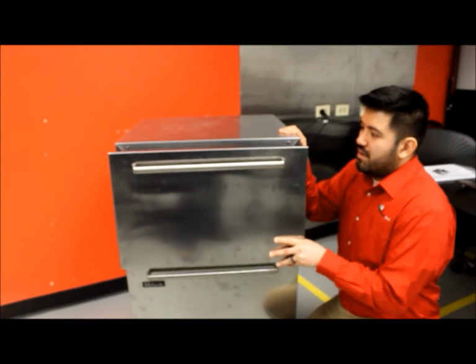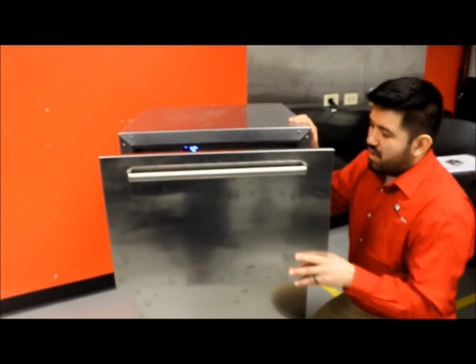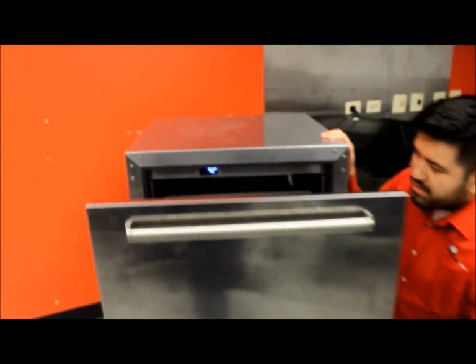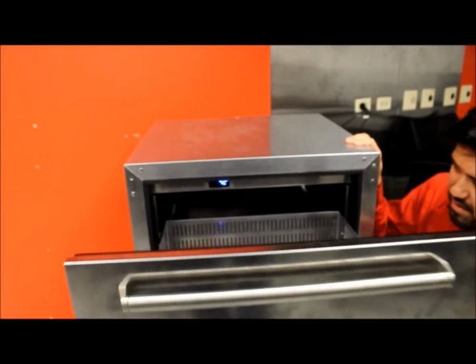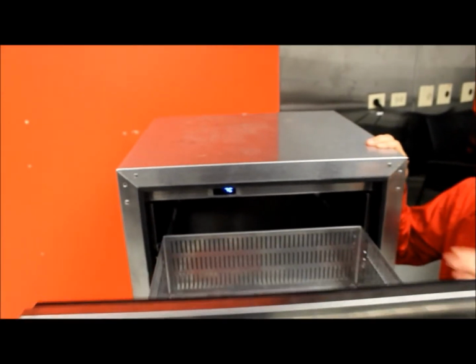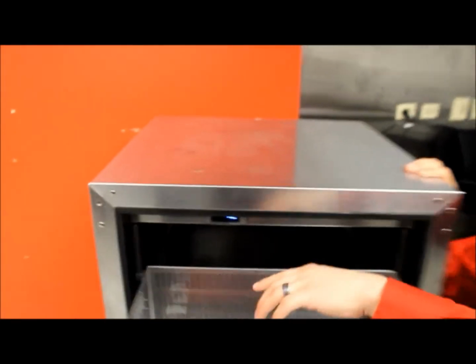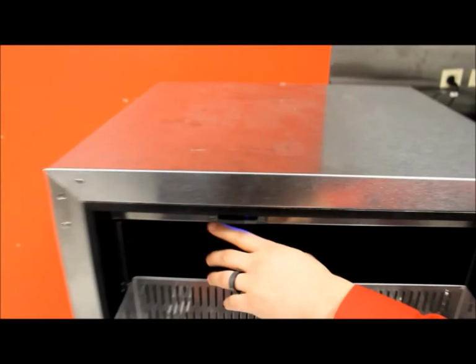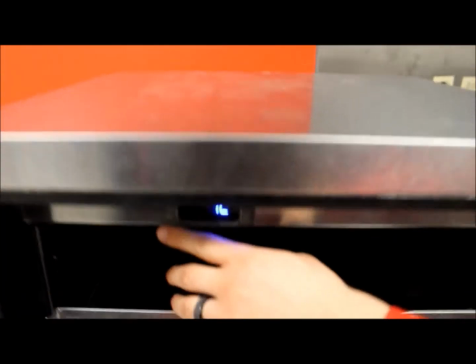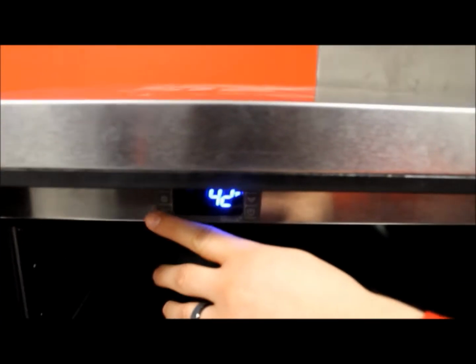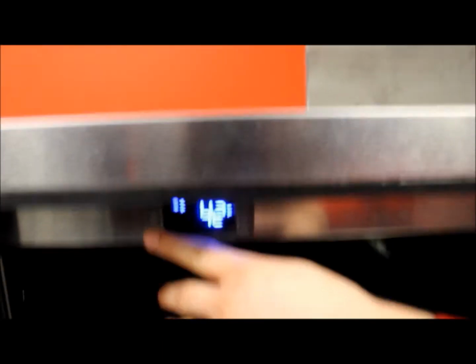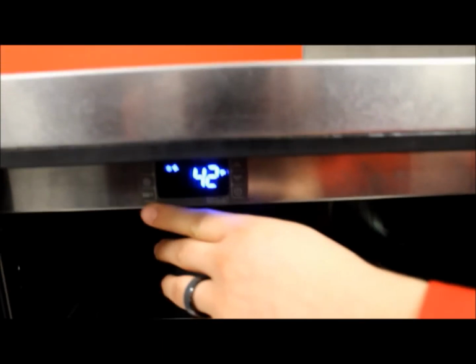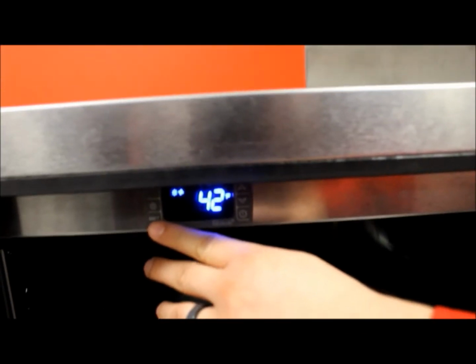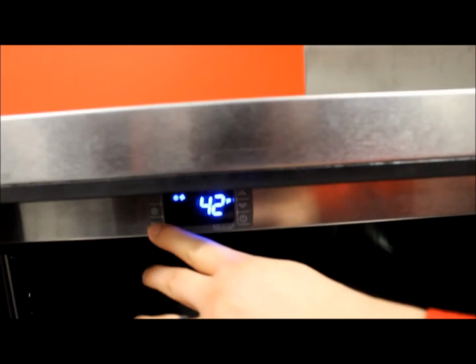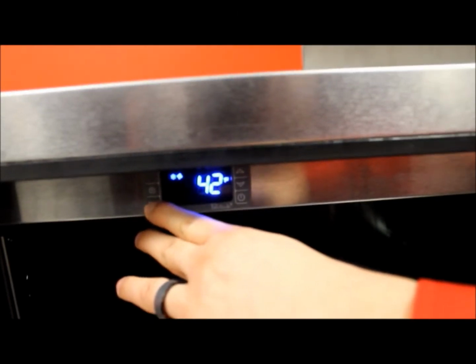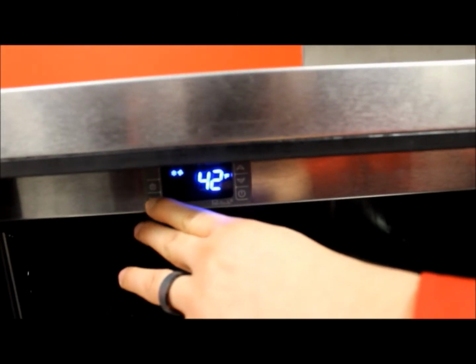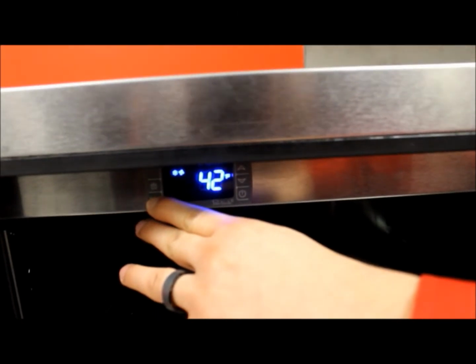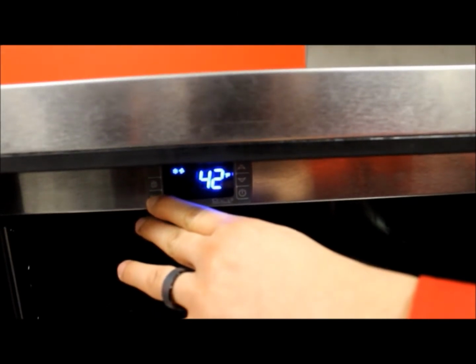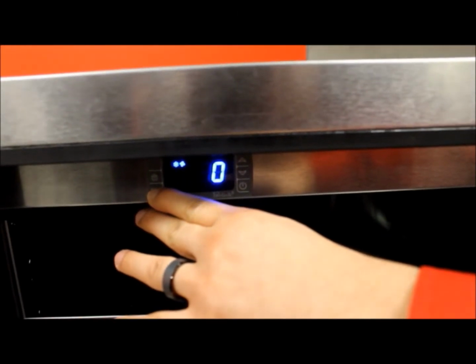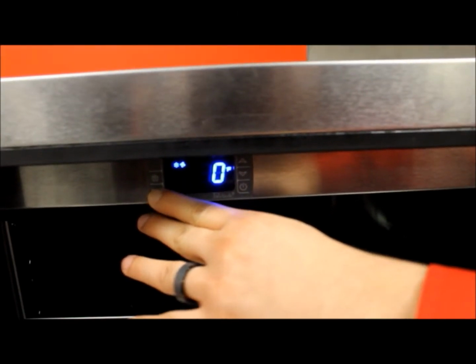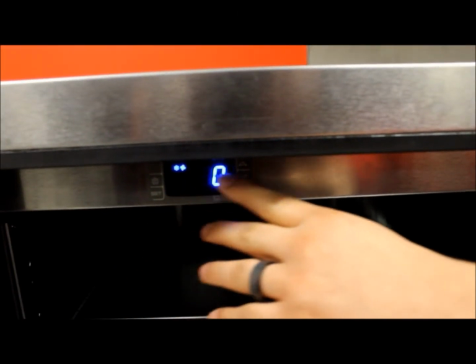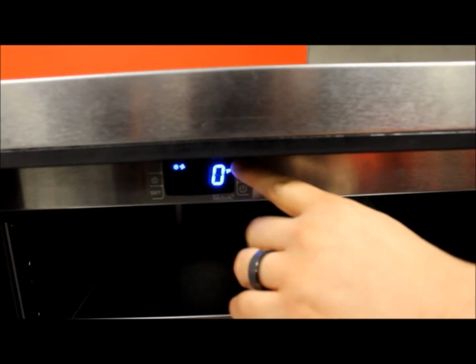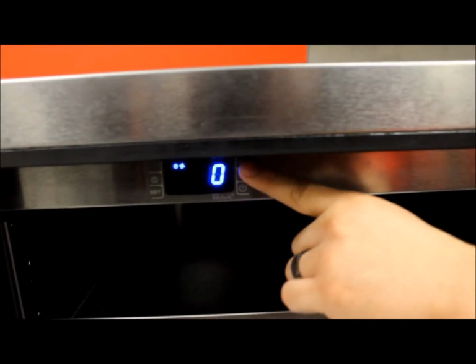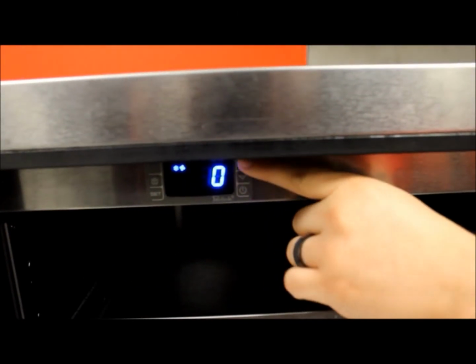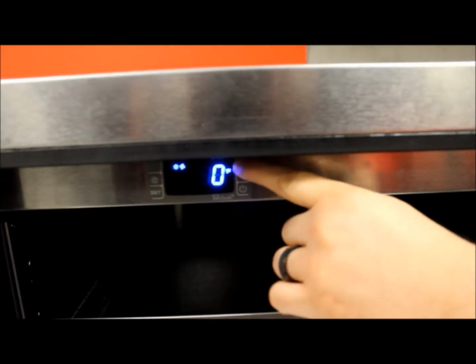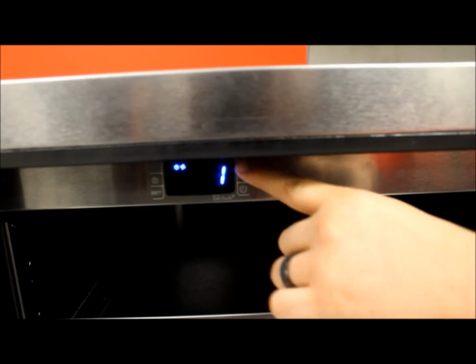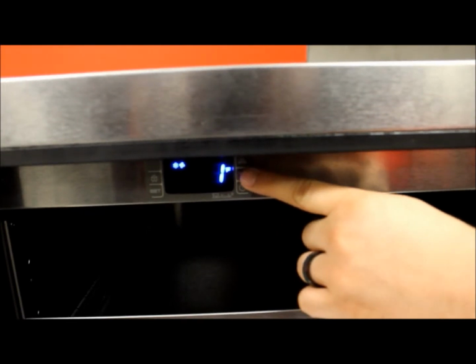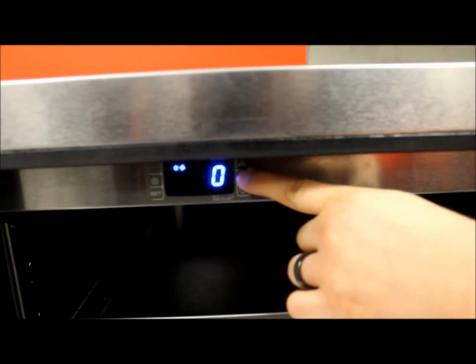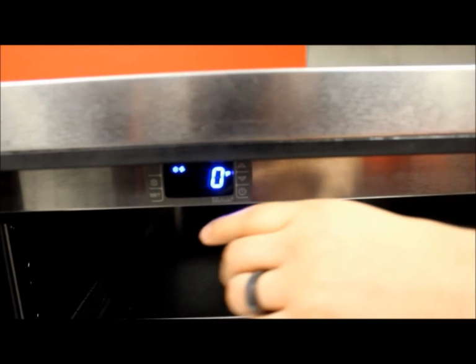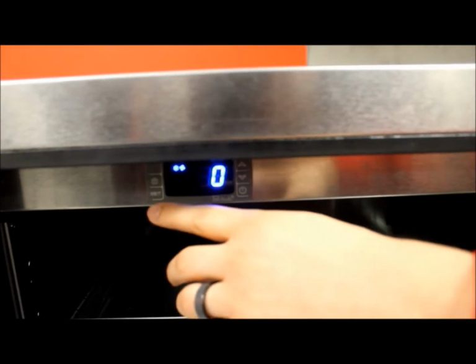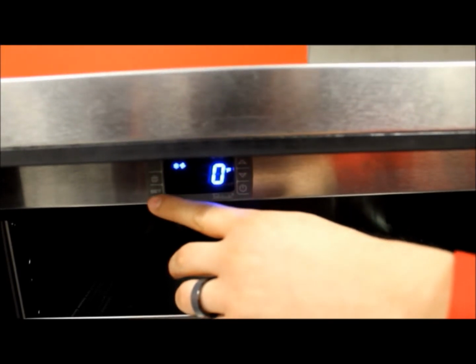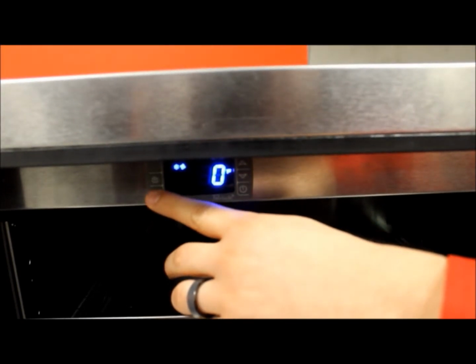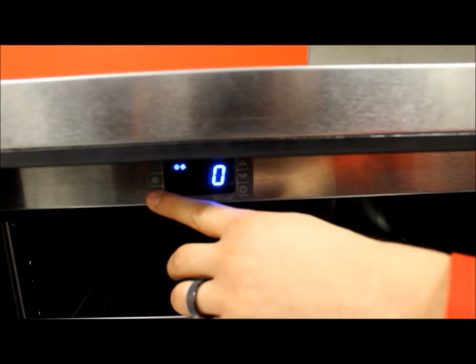Our freezer here is currently at 42 degrees because I recently turned it on, but it's set to zero. We can turn the temperature up or down depending on how cold we need it or what product we're holding in it.